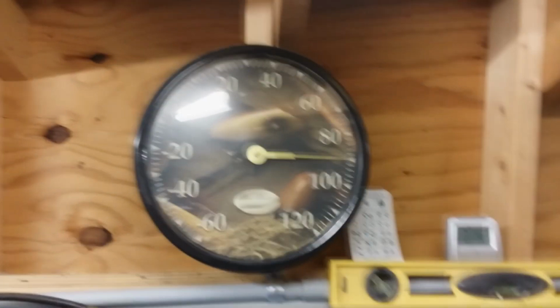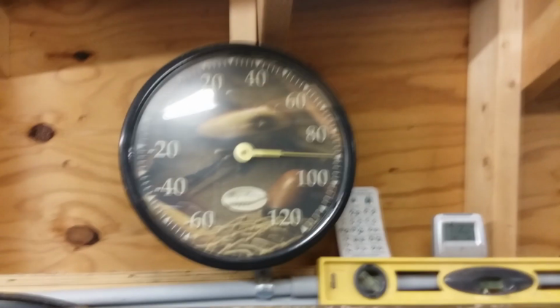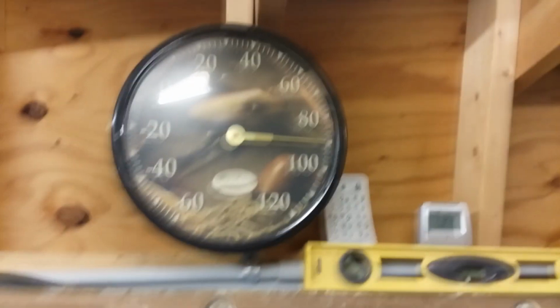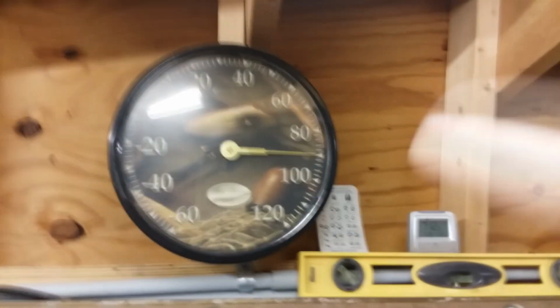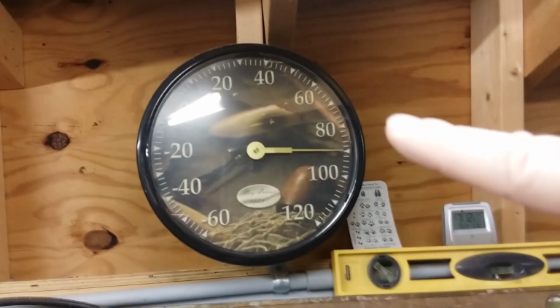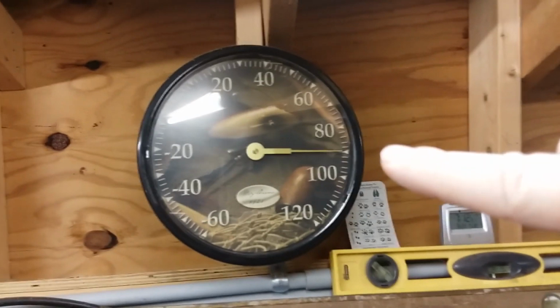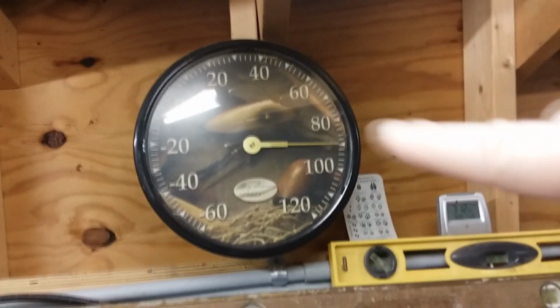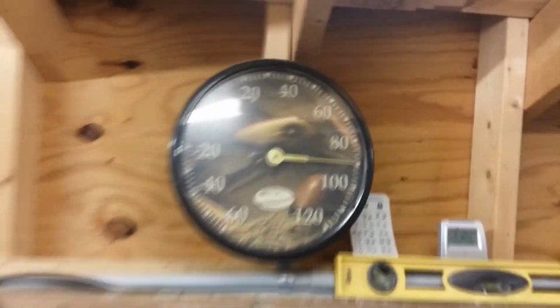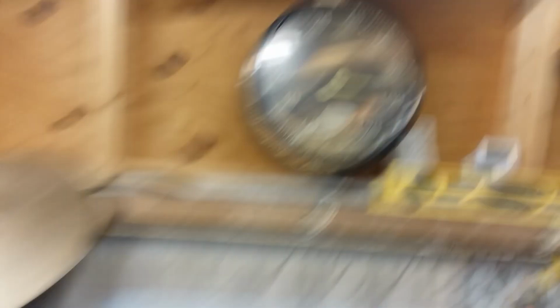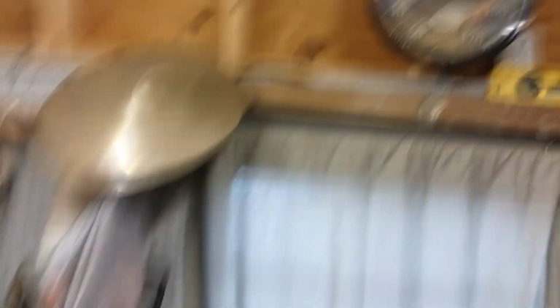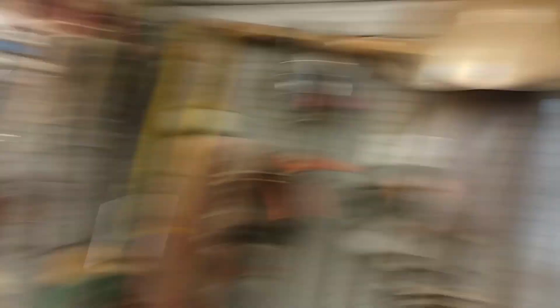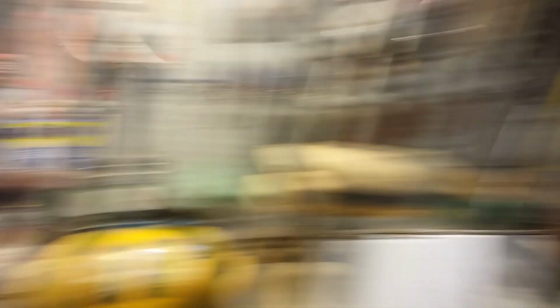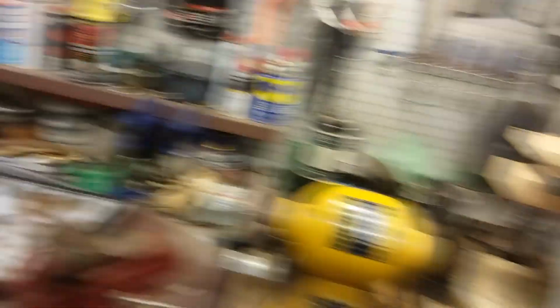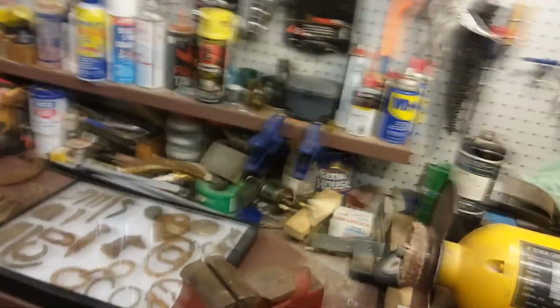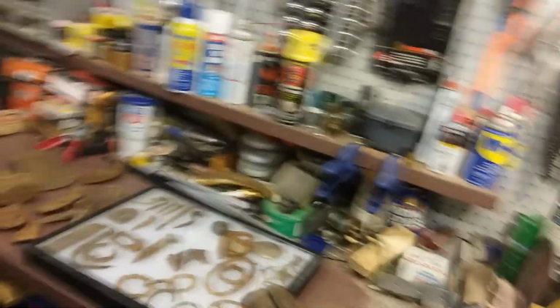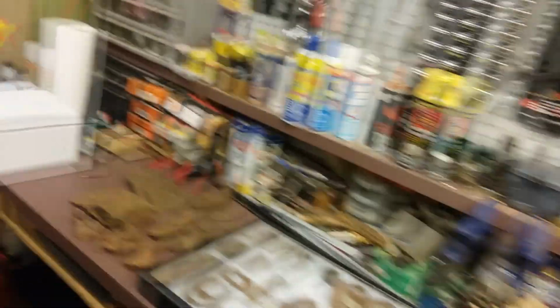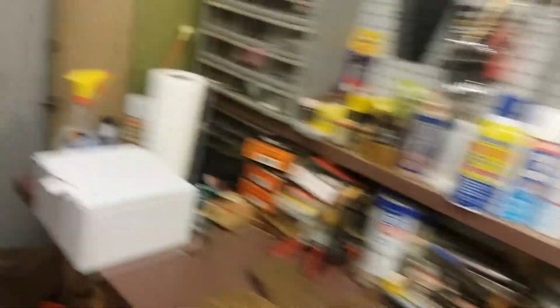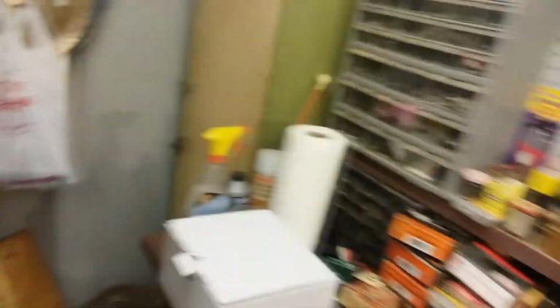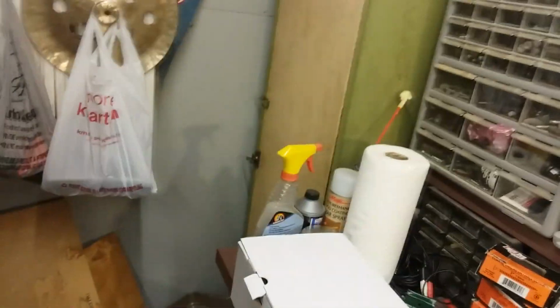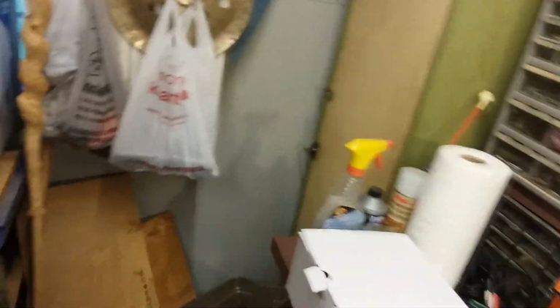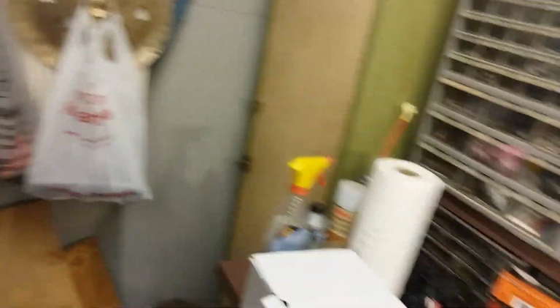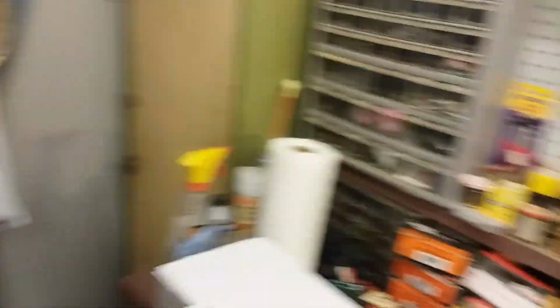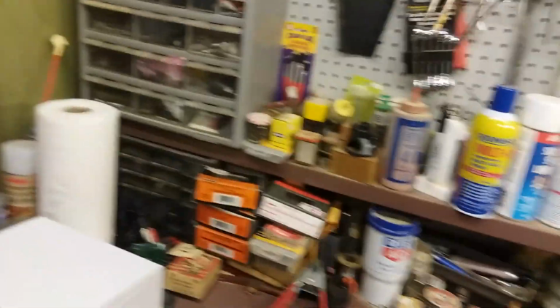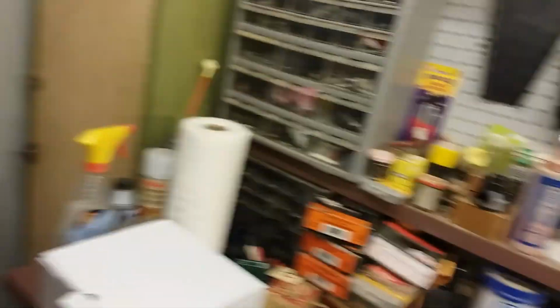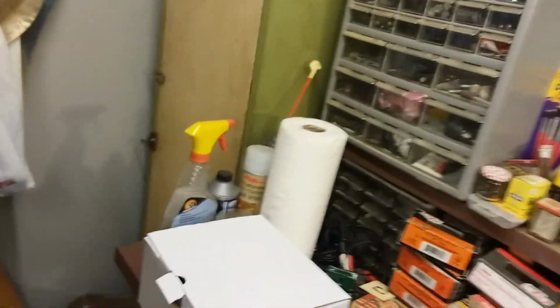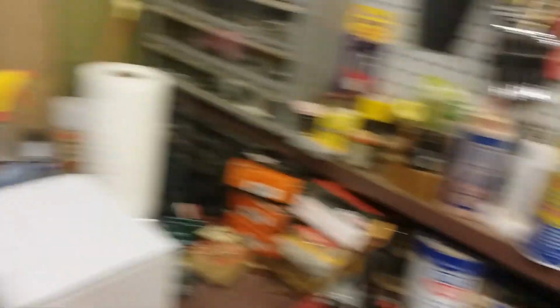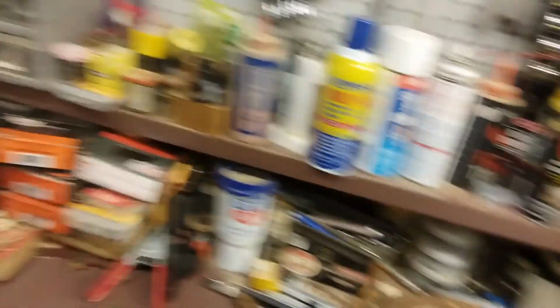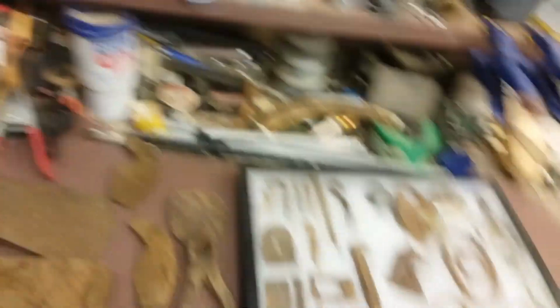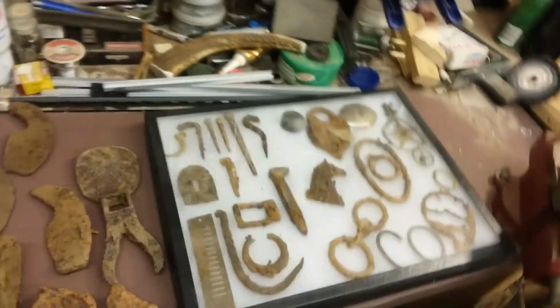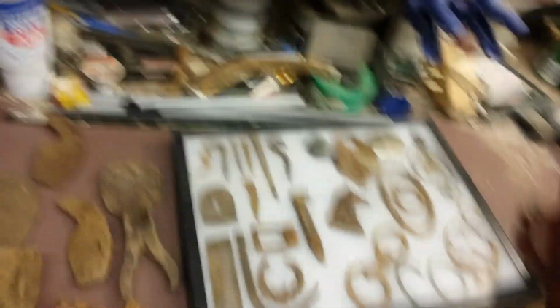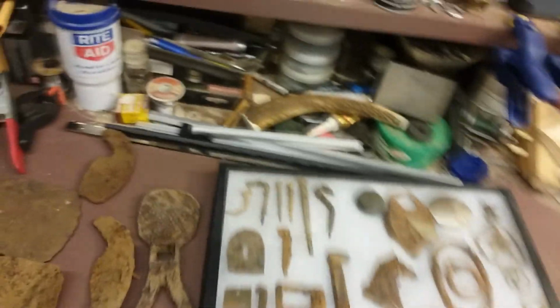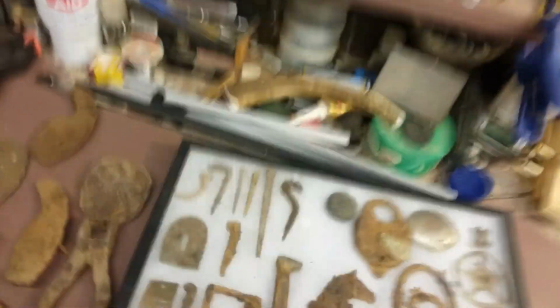It's 90 degrees in my shed — ouch. That kind of sucks because if I had planned this right I could have turned my AC on.